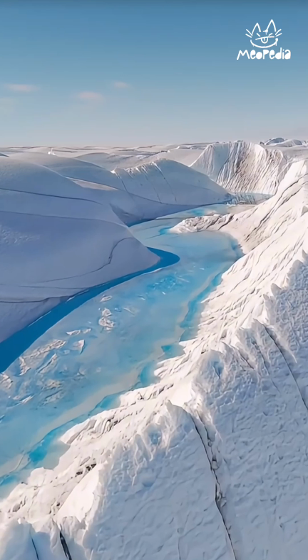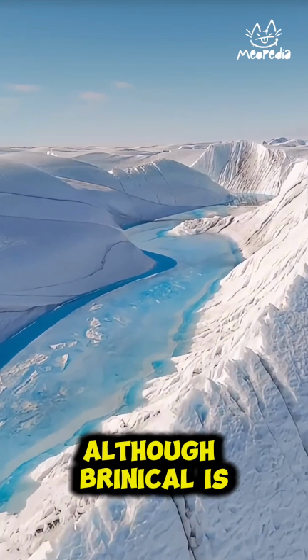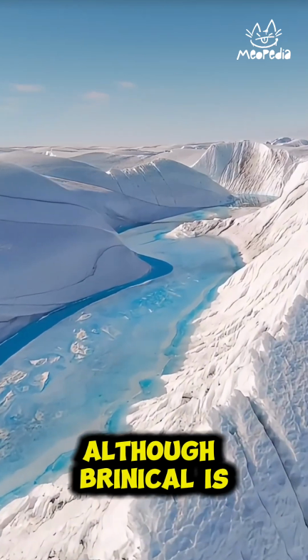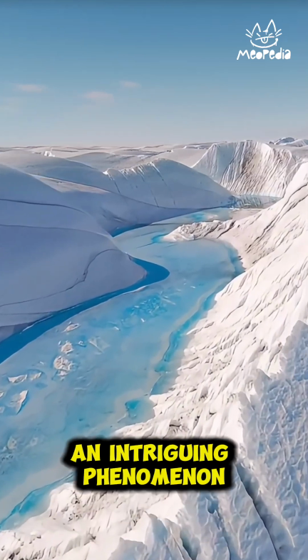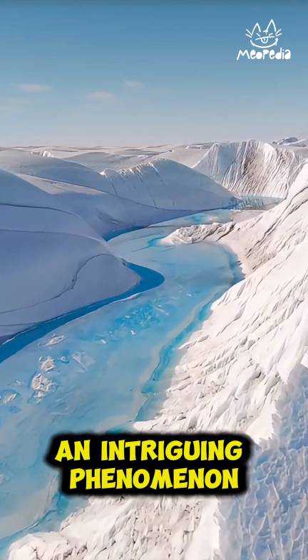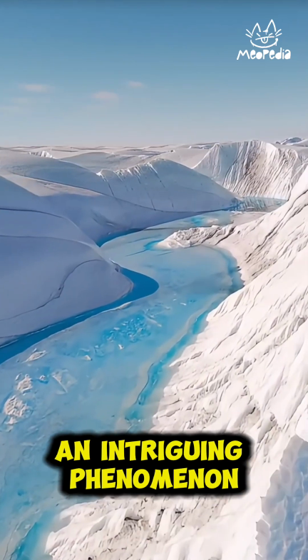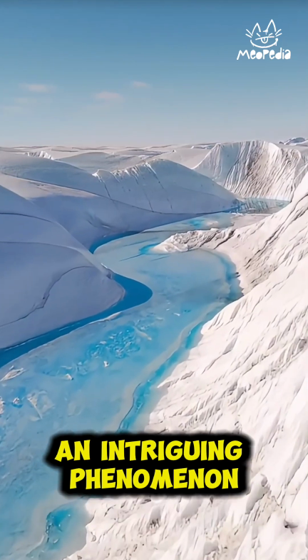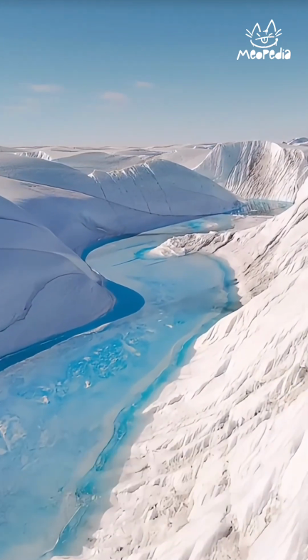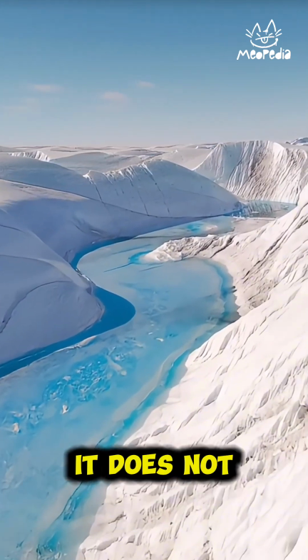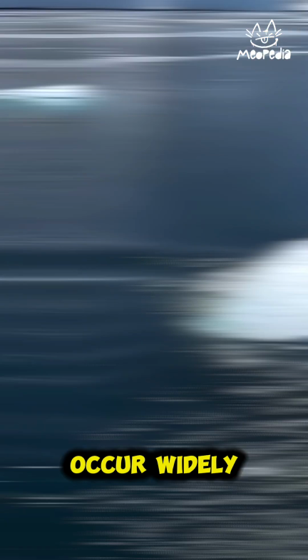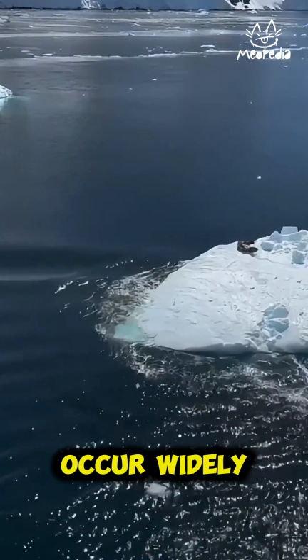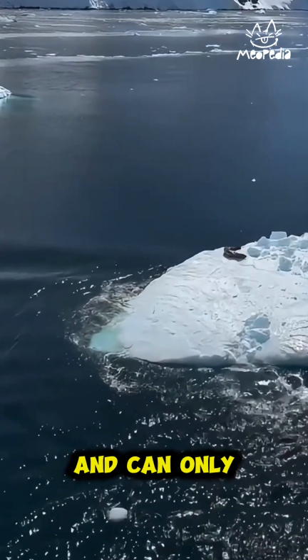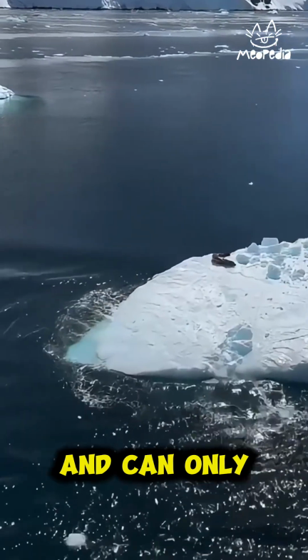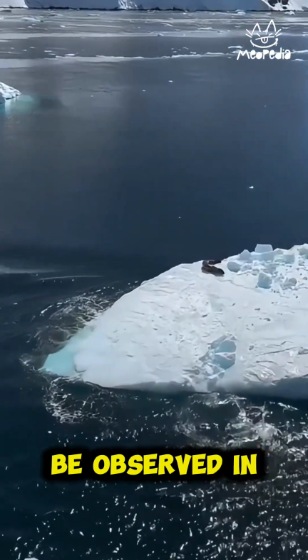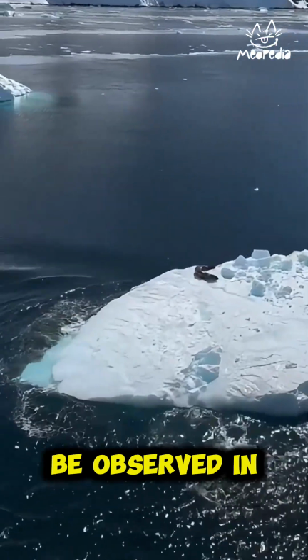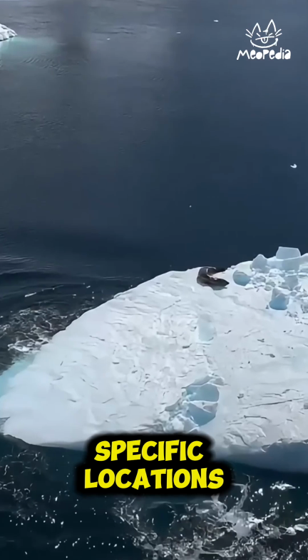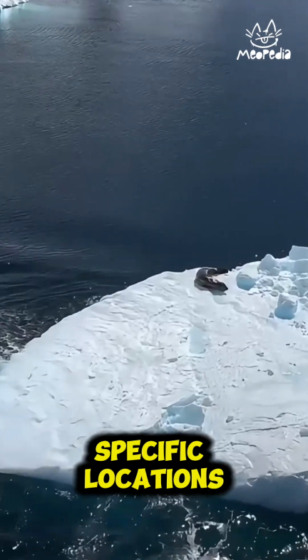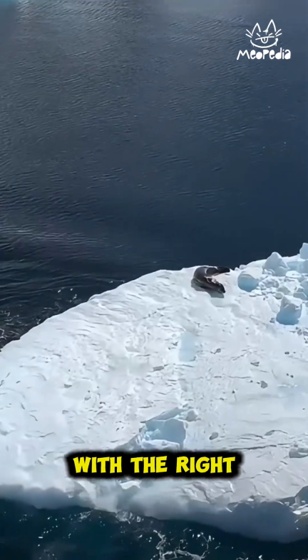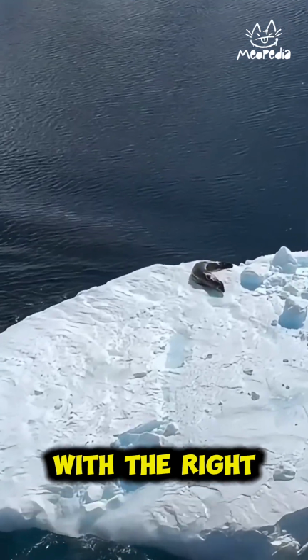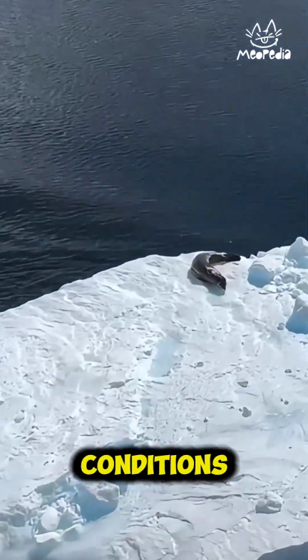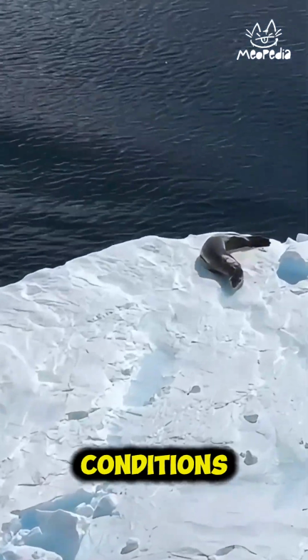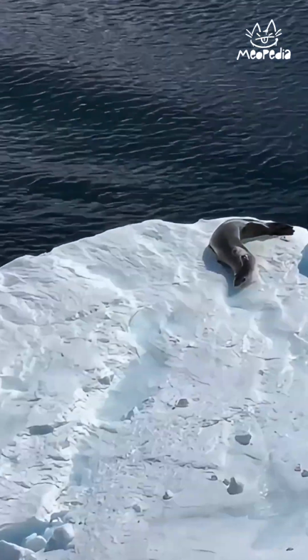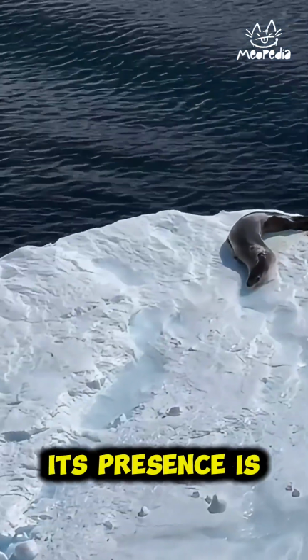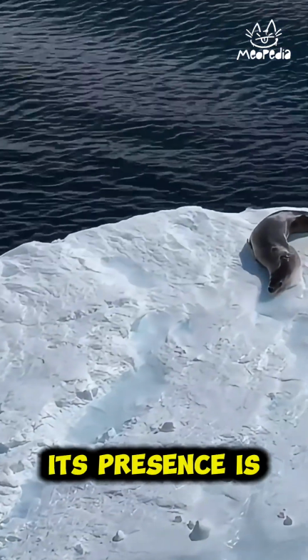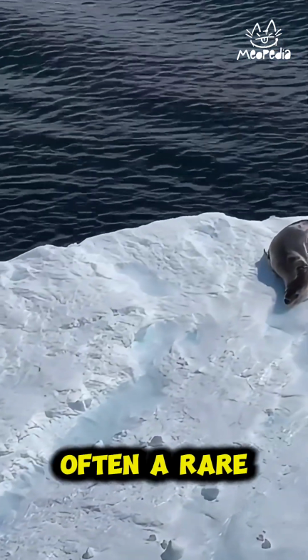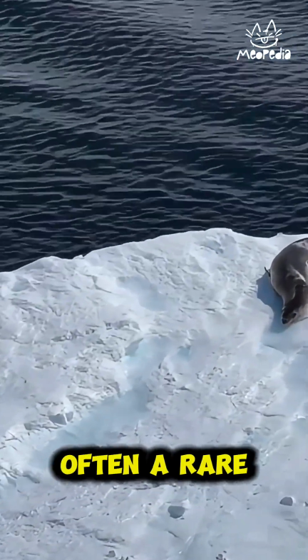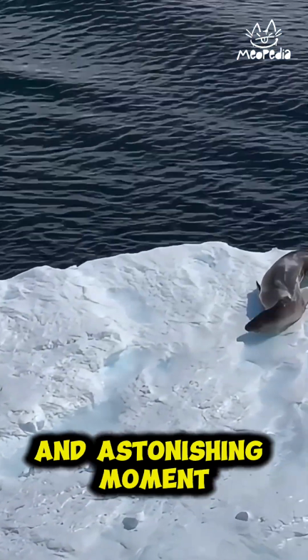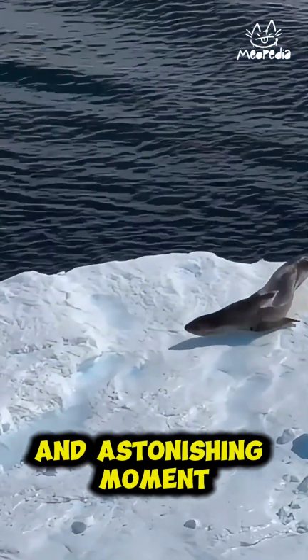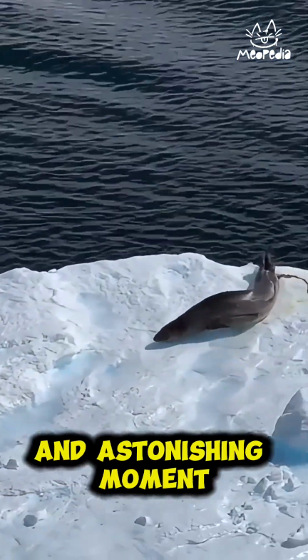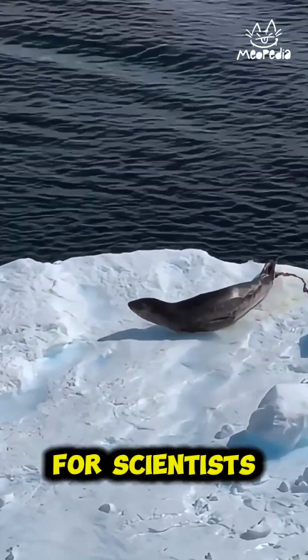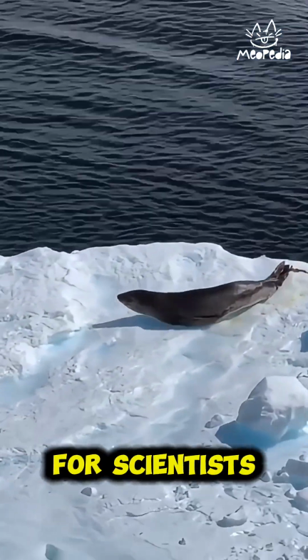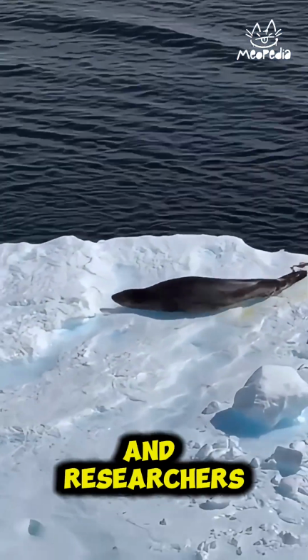Although Brynacle is an intriguing phenomenon, it does not occur widely and can only be observed in specific locations with the right conditions. Its presence is often a rare and astonishing moment for scientists and researchers.